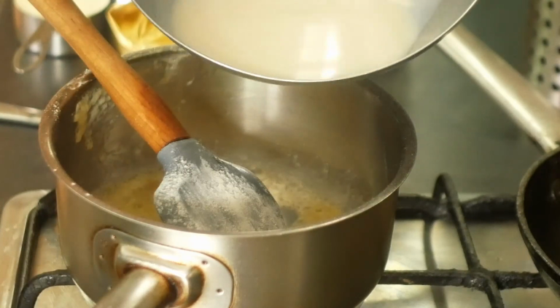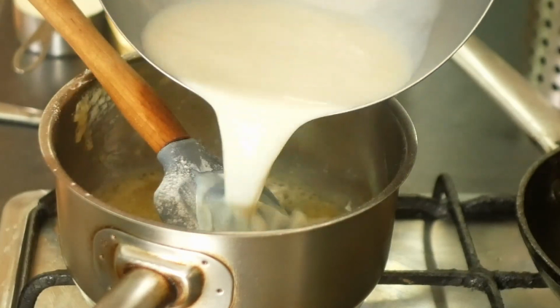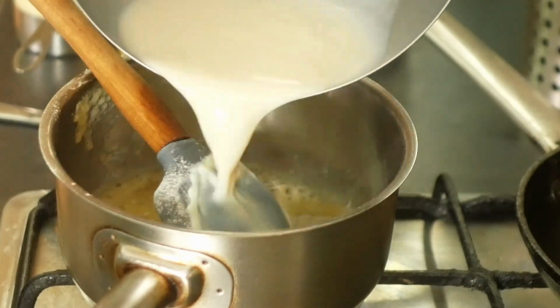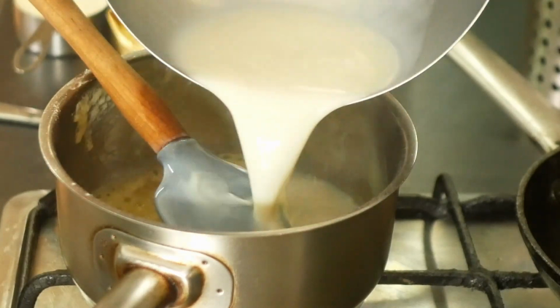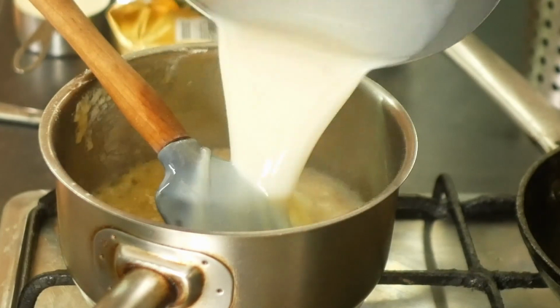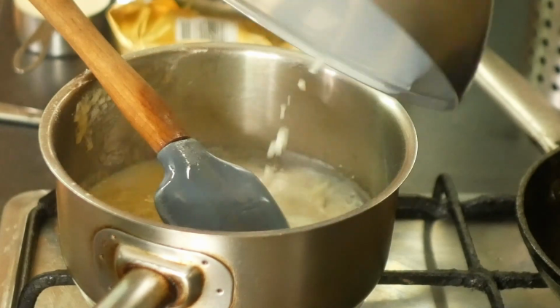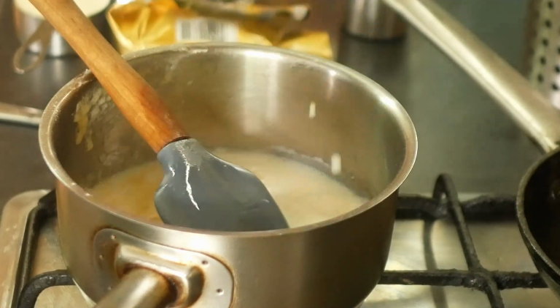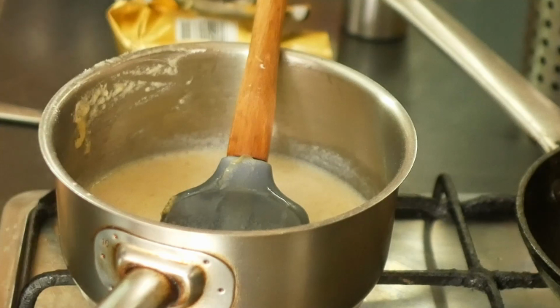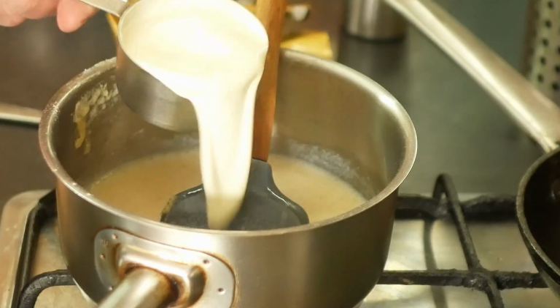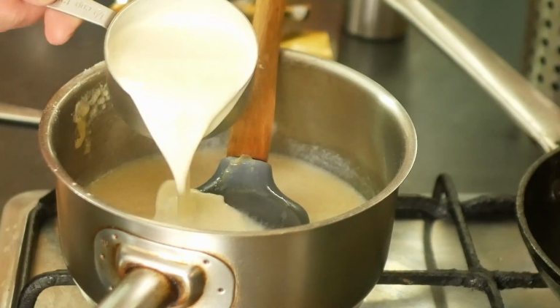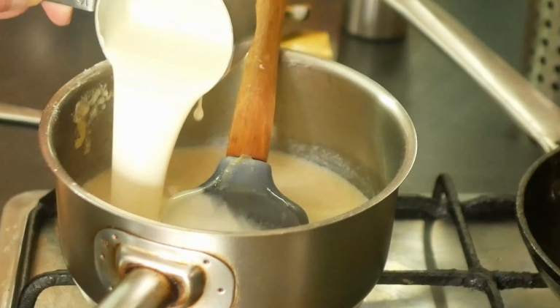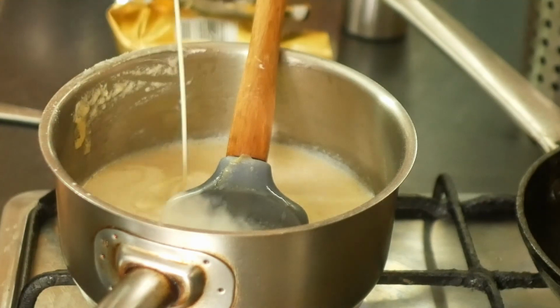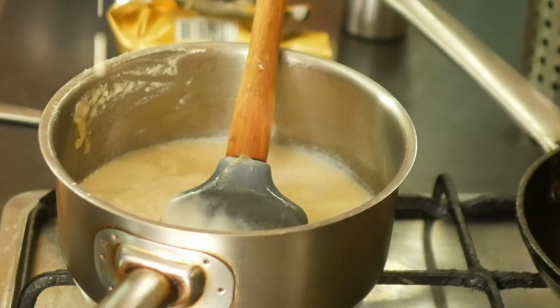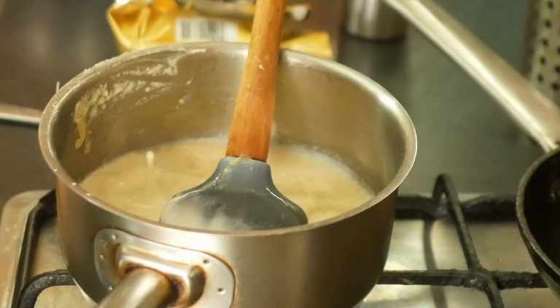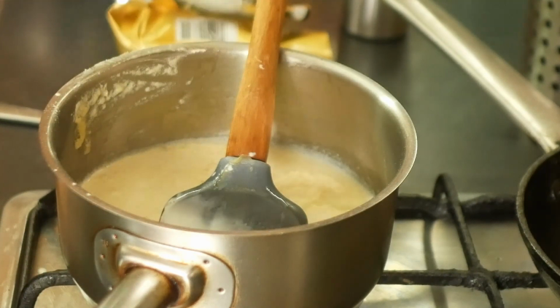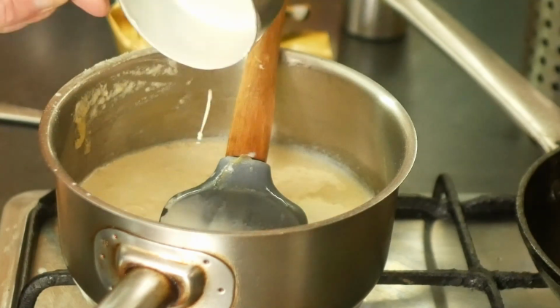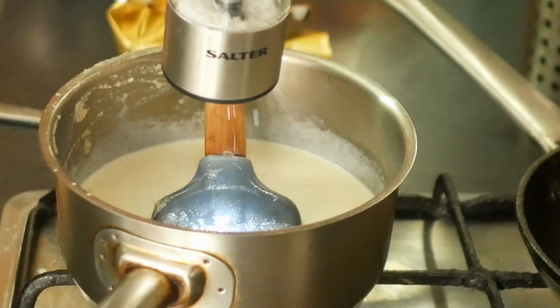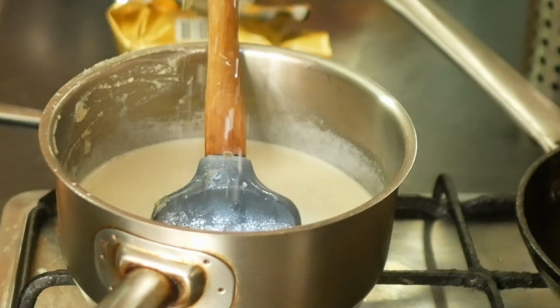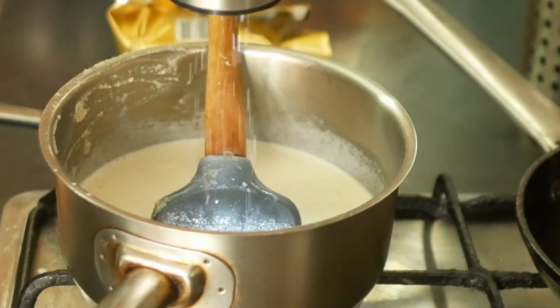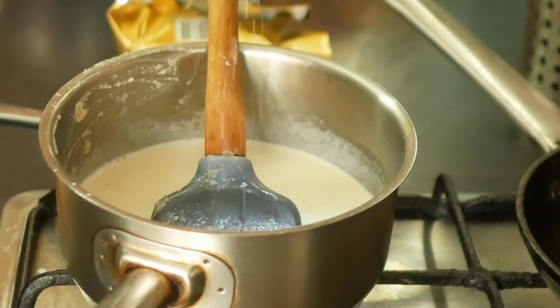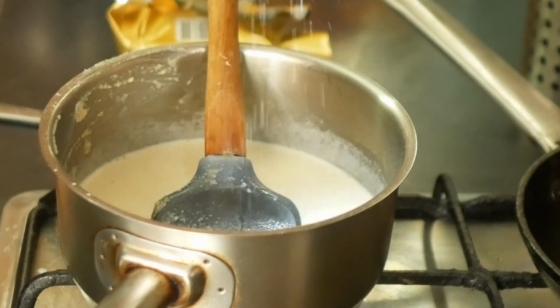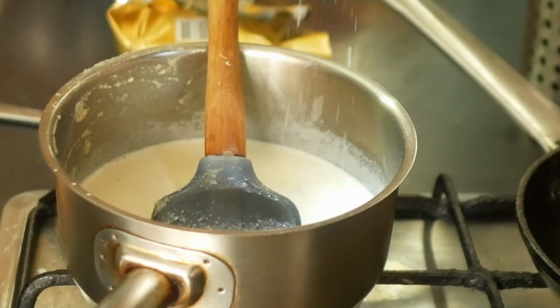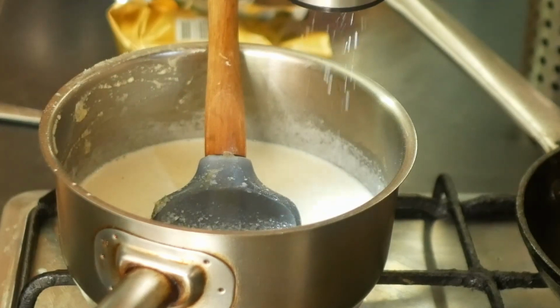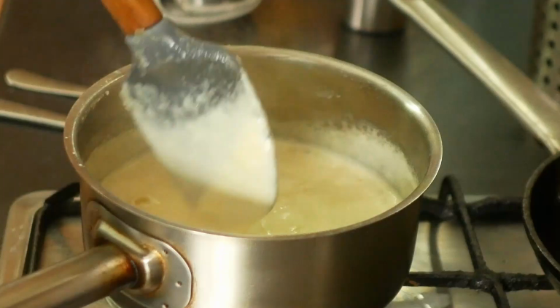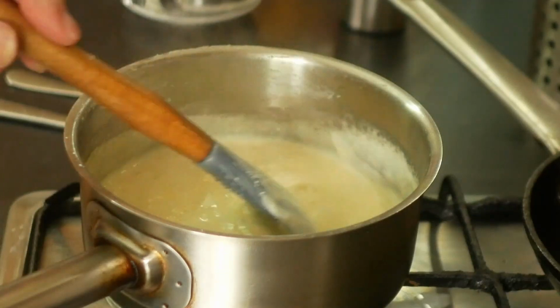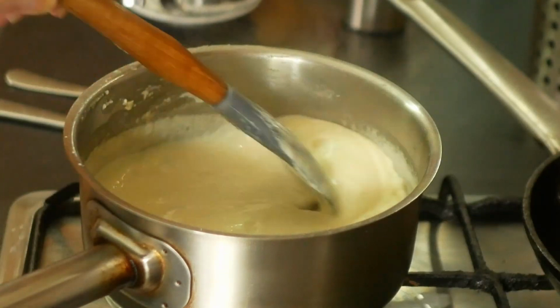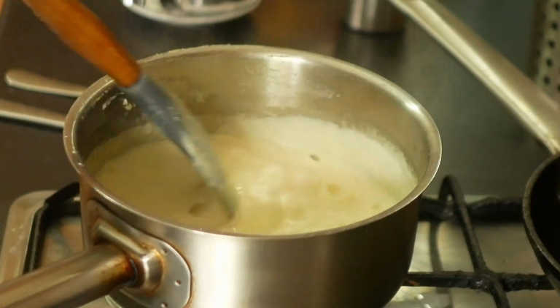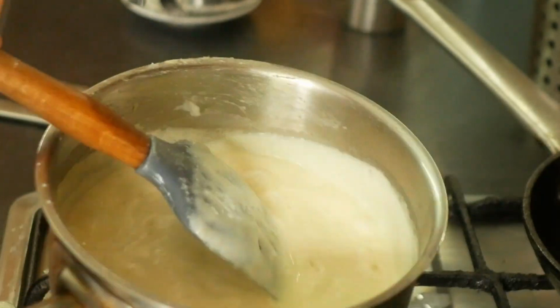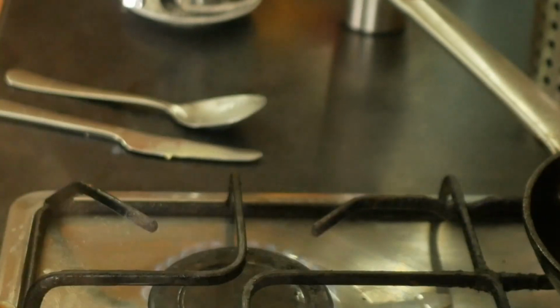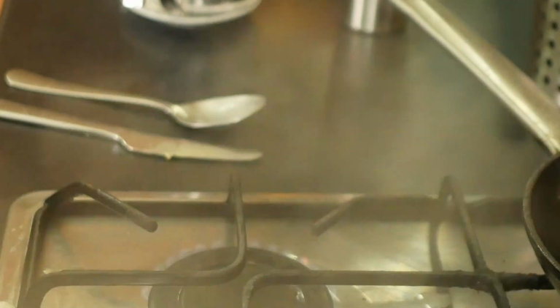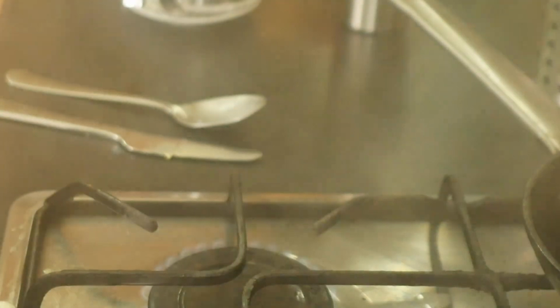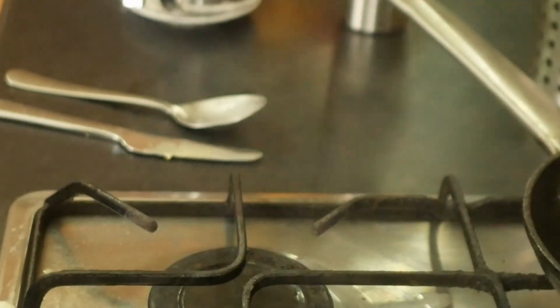Then add the liquid that the fish was cooked in and the cream, and some salt, and stir well until the sauce thickens. Then take it off the heat until we need it.